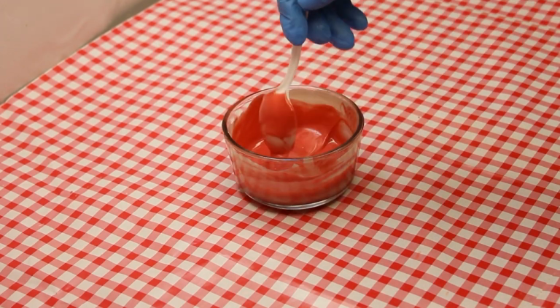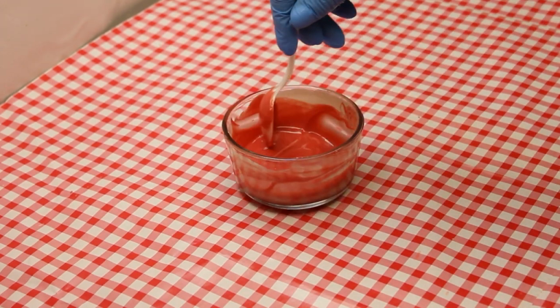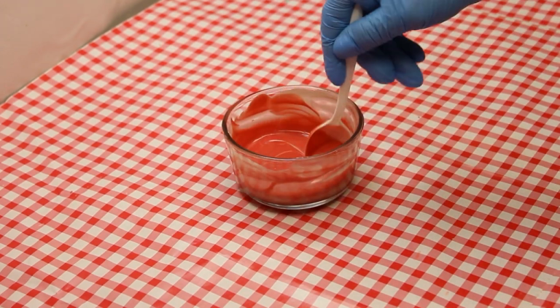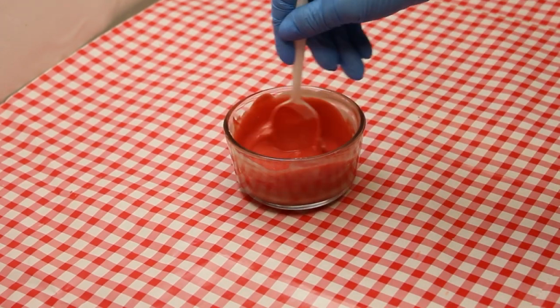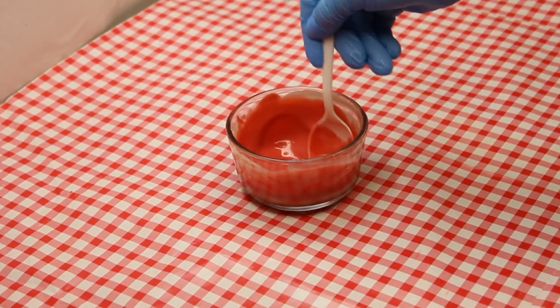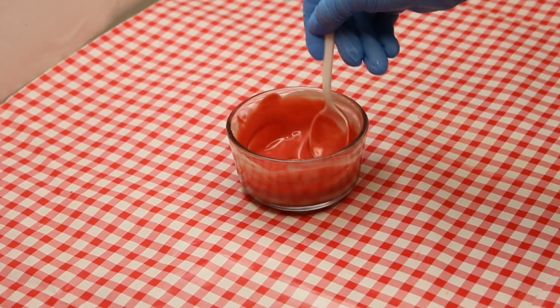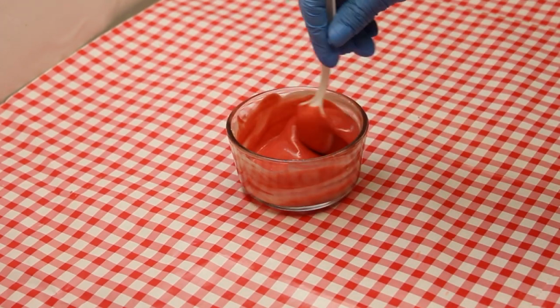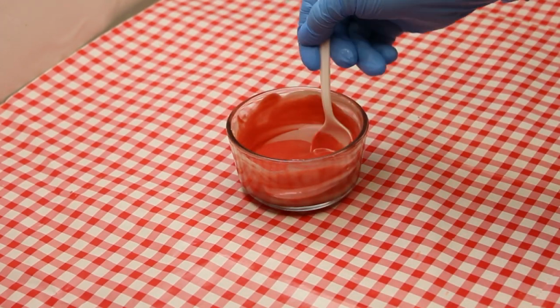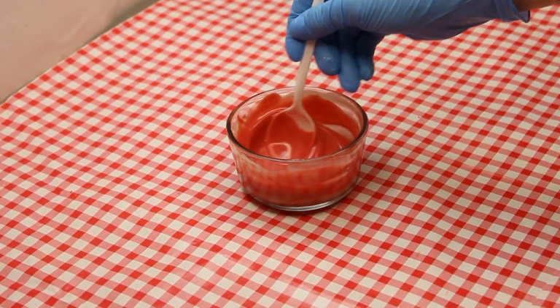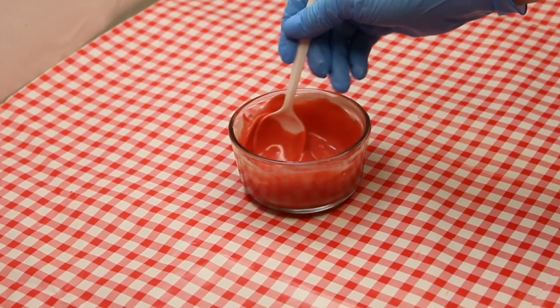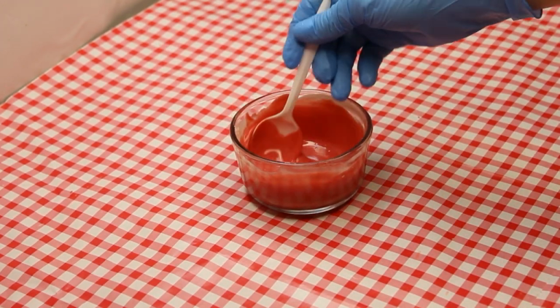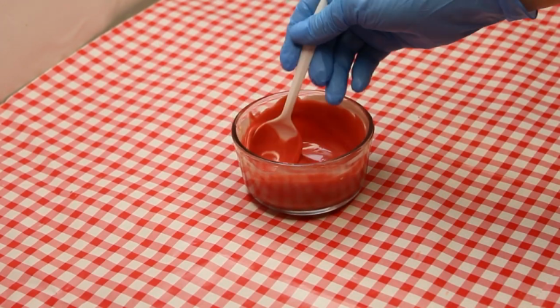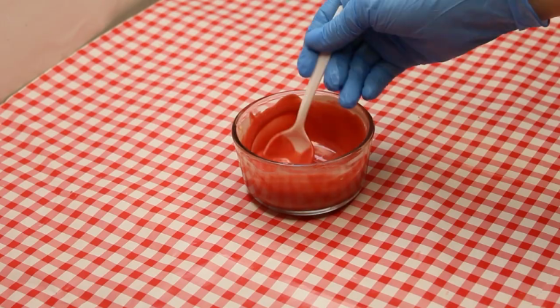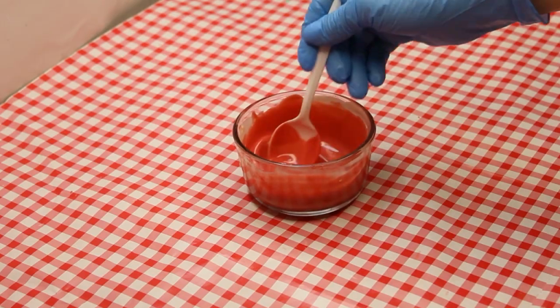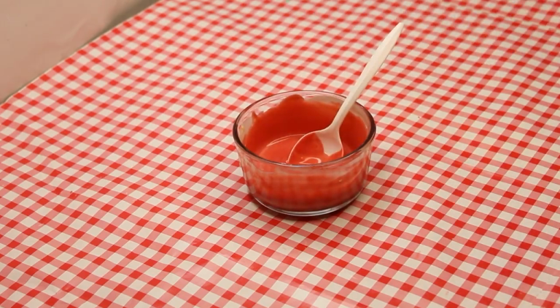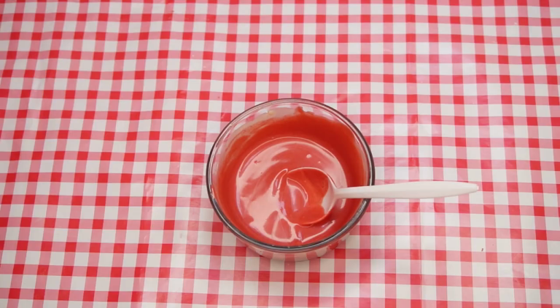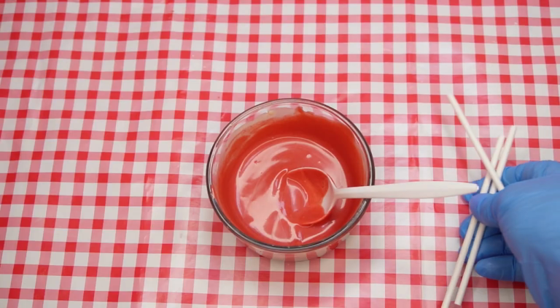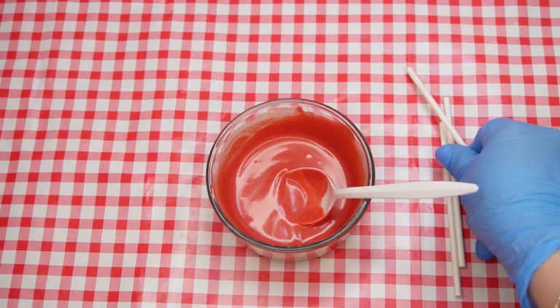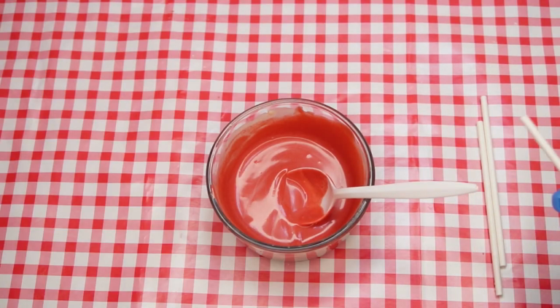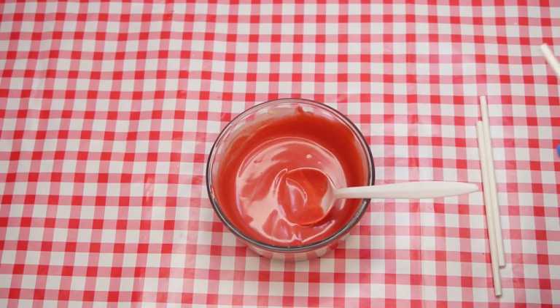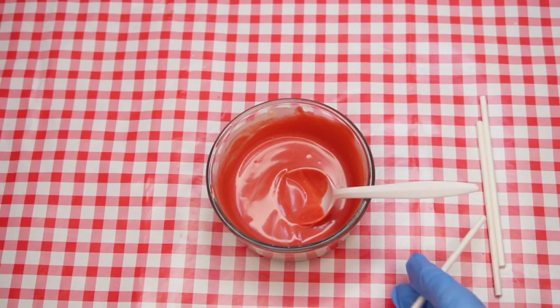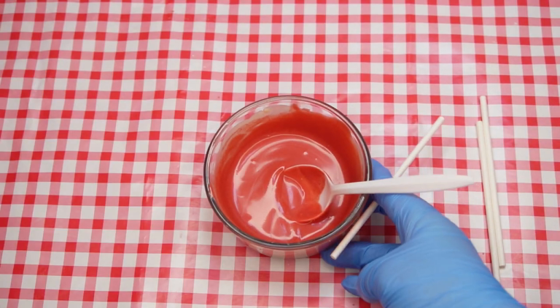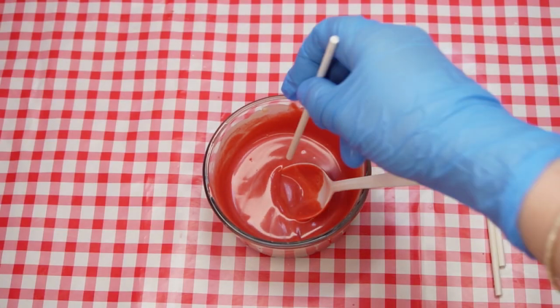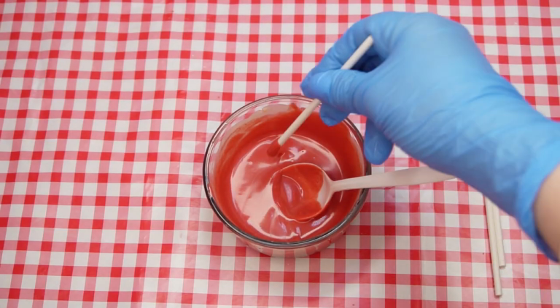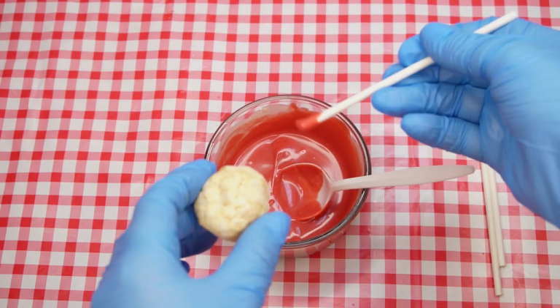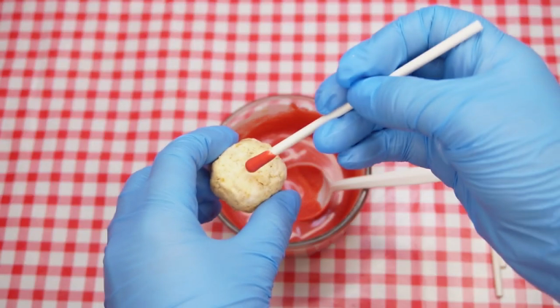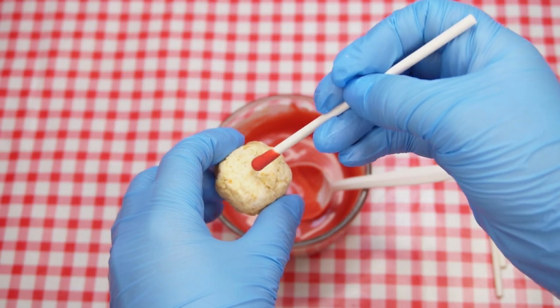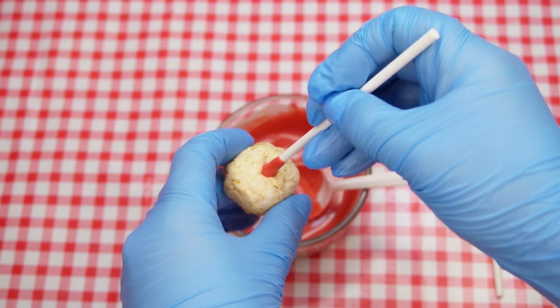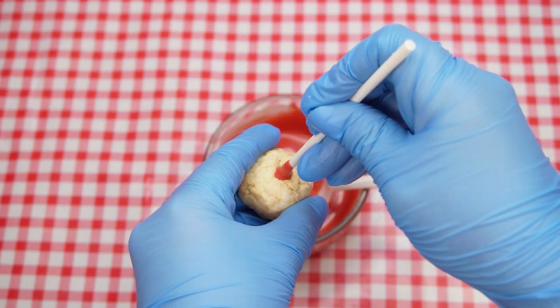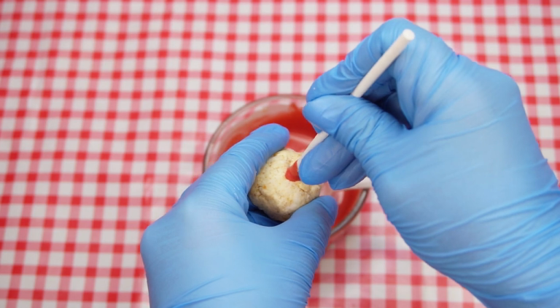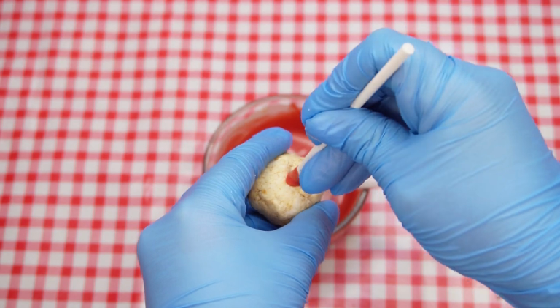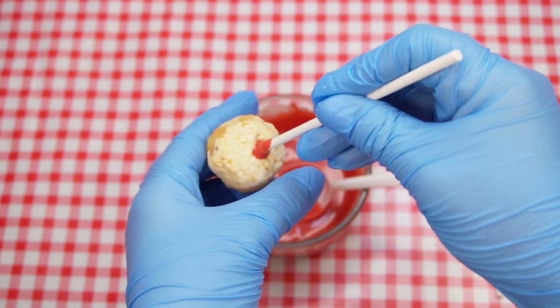Alternatively, you can melt red candy melts. Dip the end of a cake pop stick into the melted chocolate and insert it into the top of a cake ball.